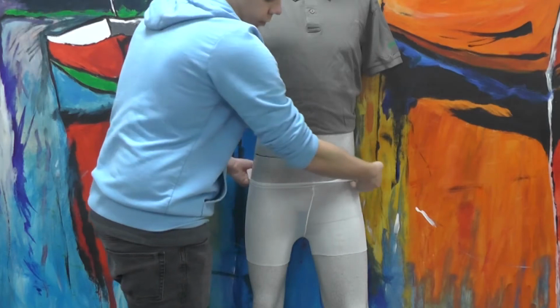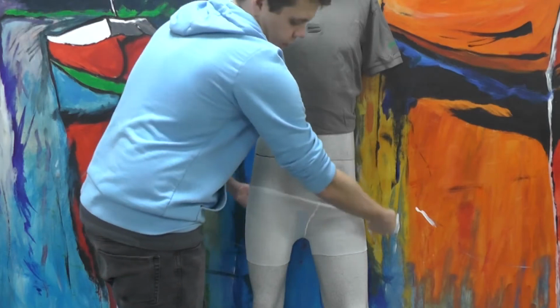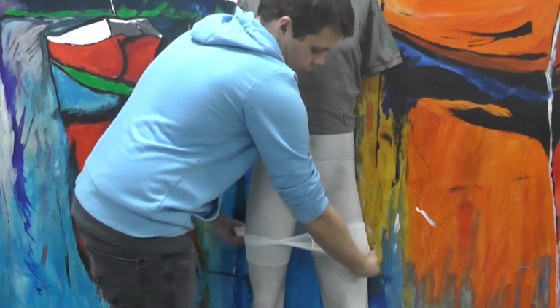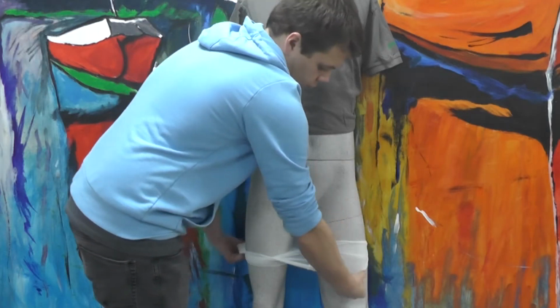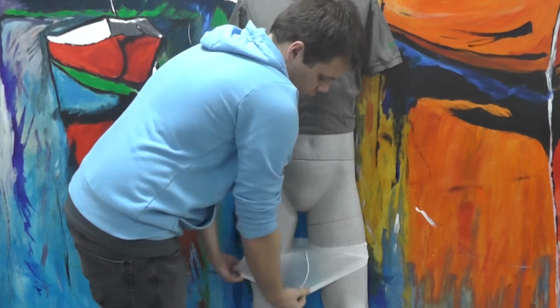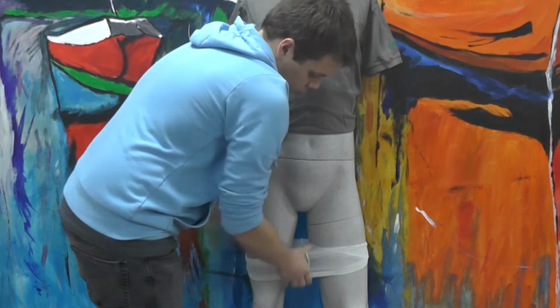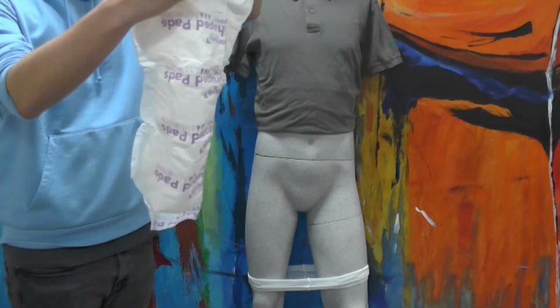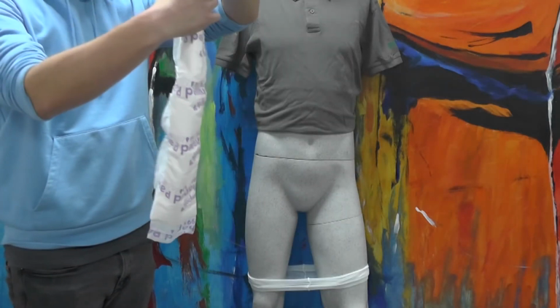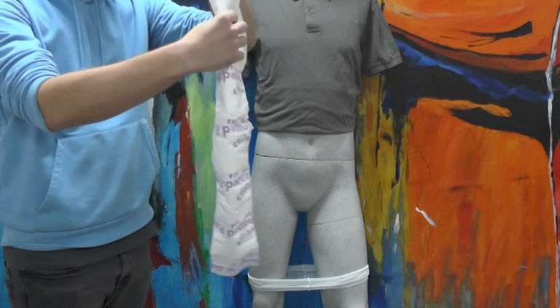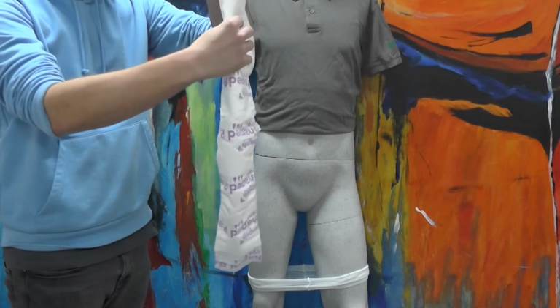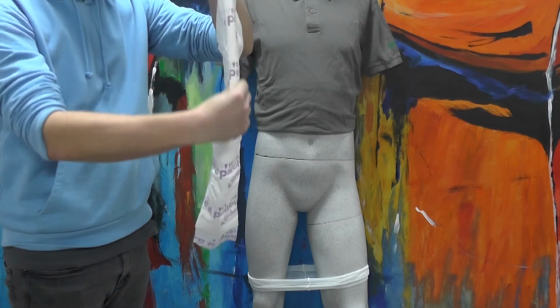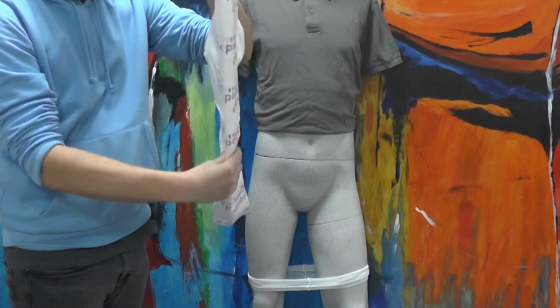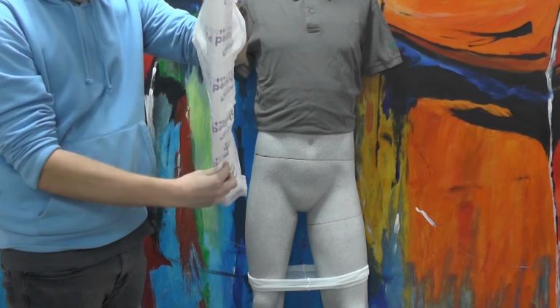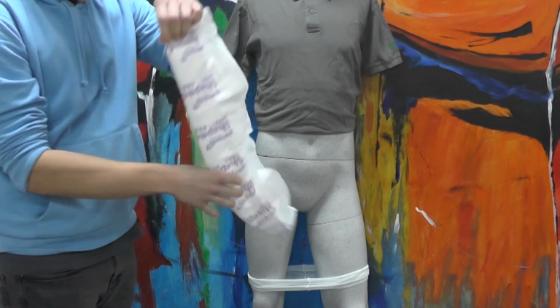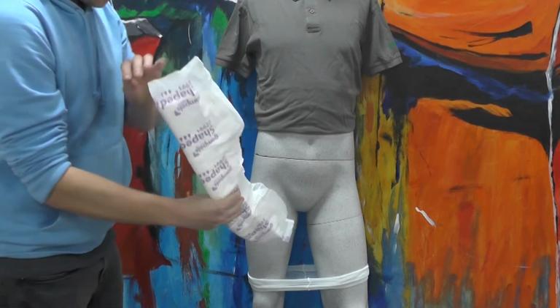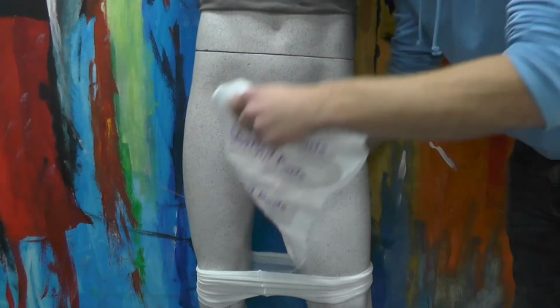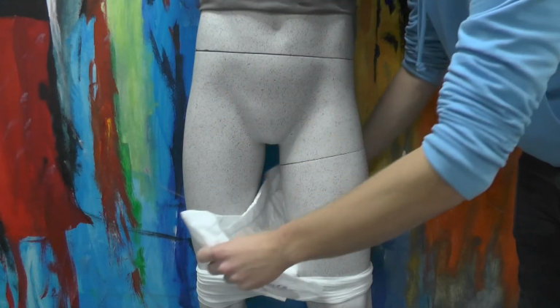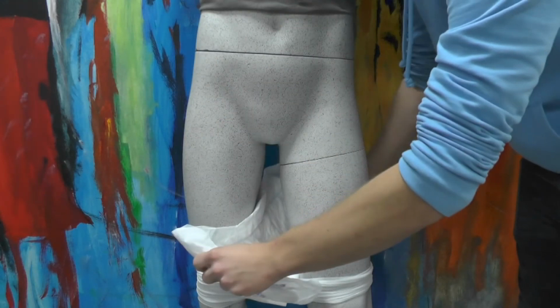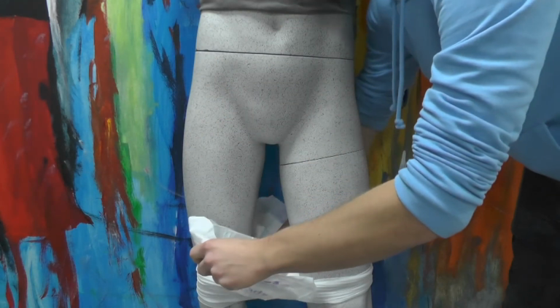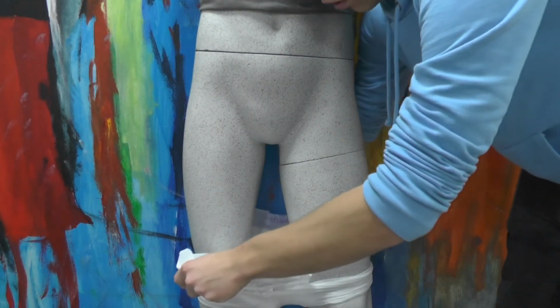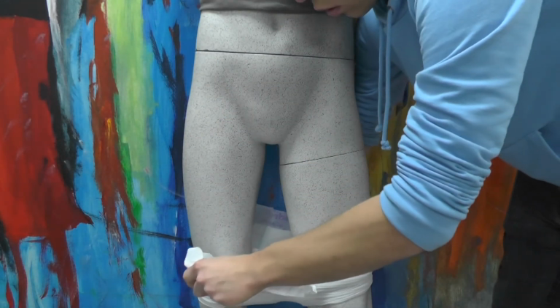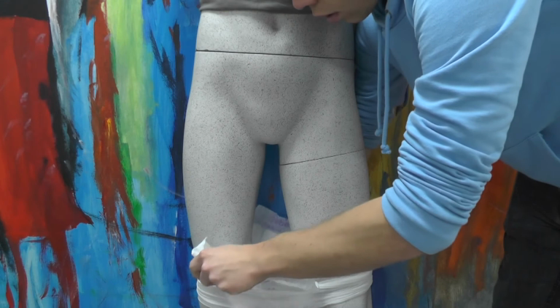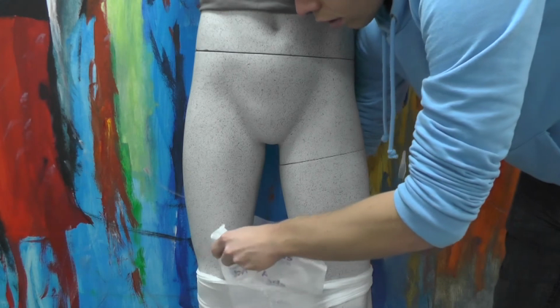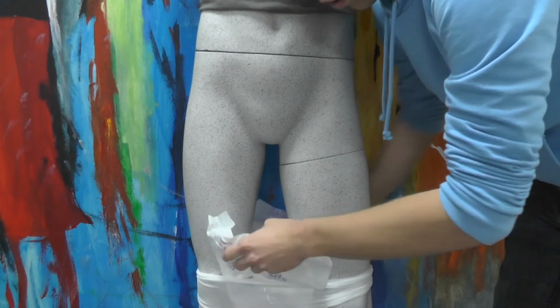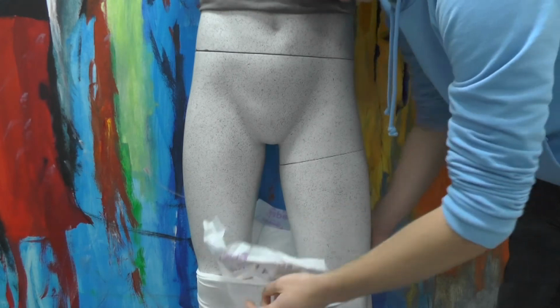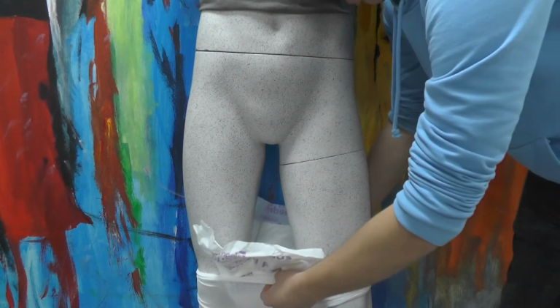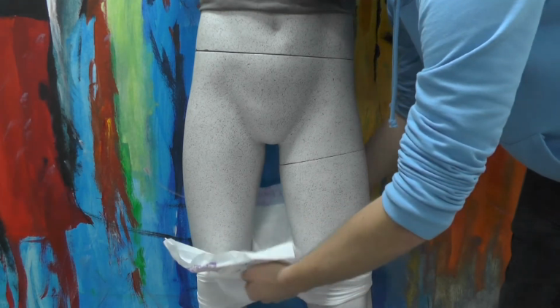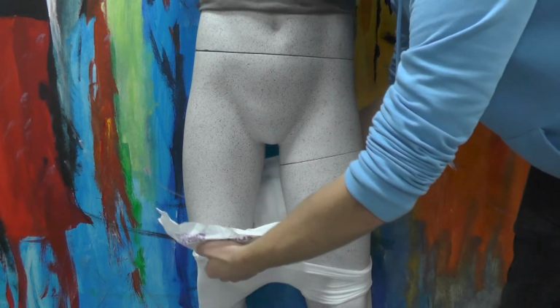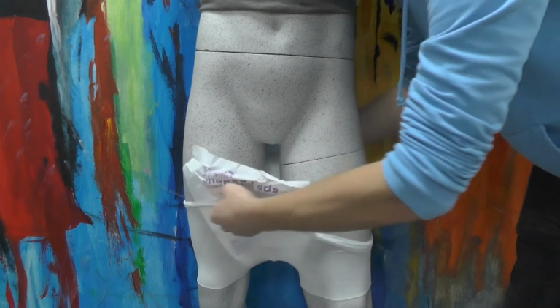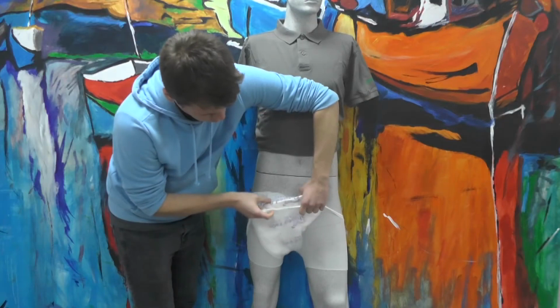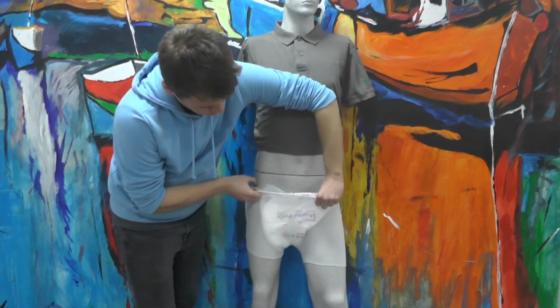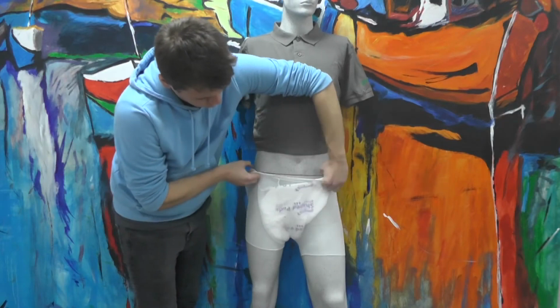The pads can be worn with our net fit pants. To wear the pads, pull the pants up to the knee, then cup the pad and place it in between the wearer's legs, resting it on the firm centre of the pants. Then pull the pants up and the pads will be secured.